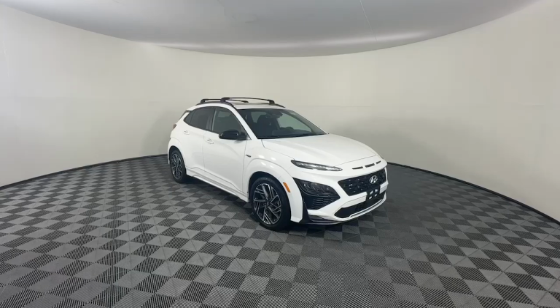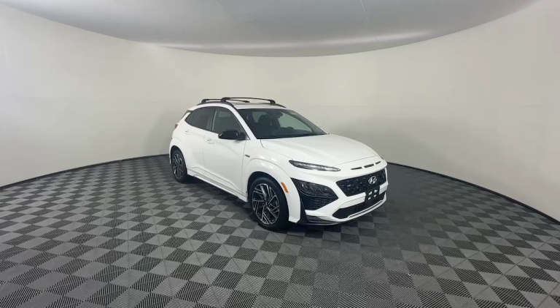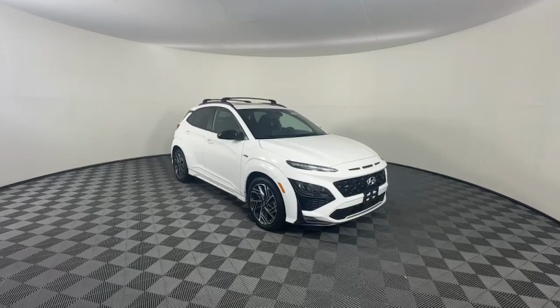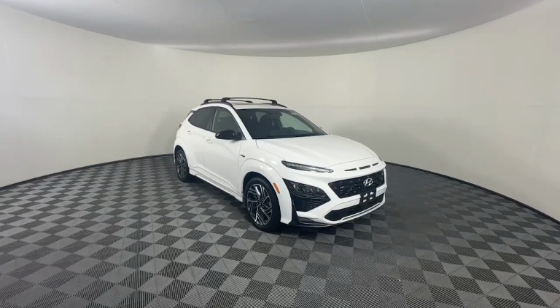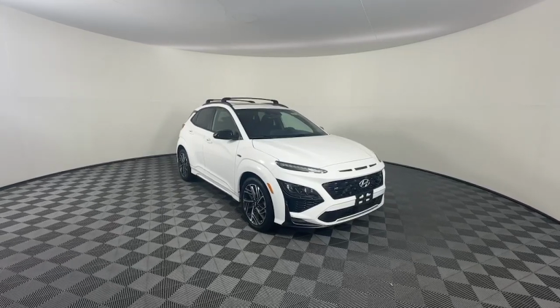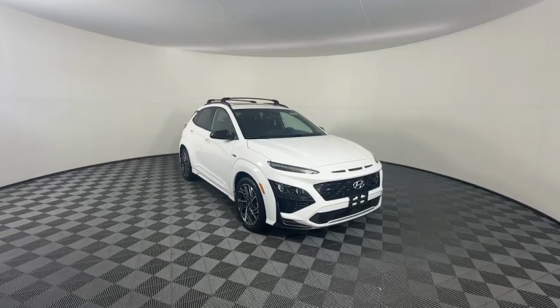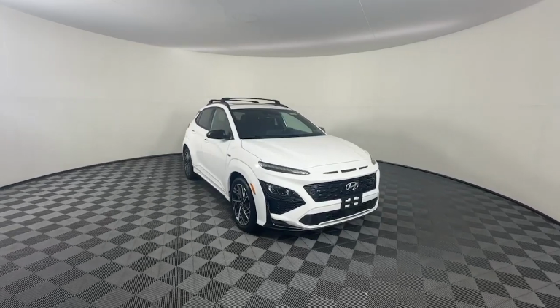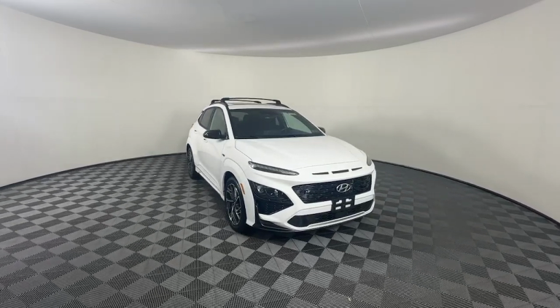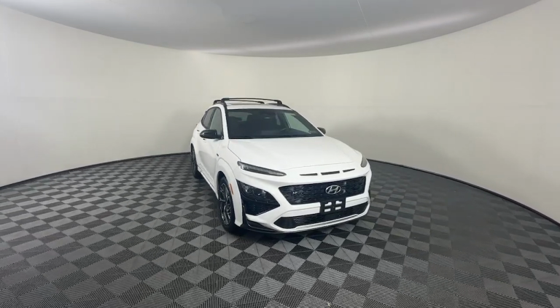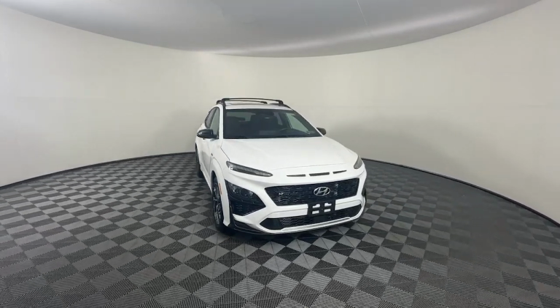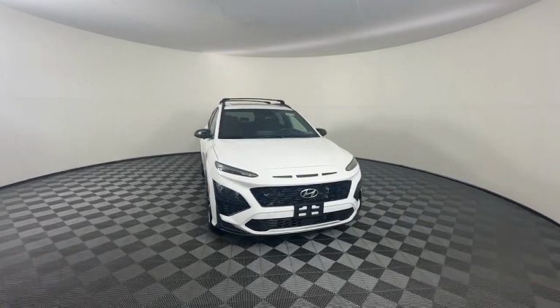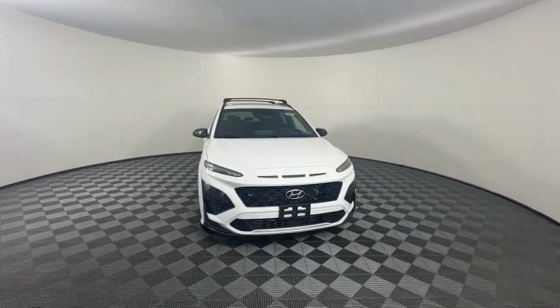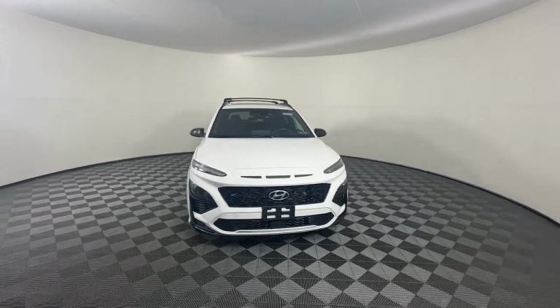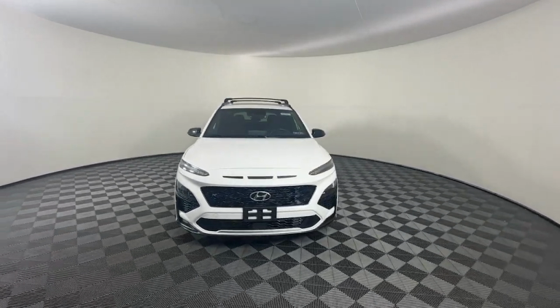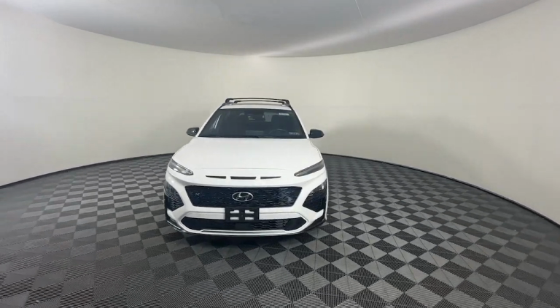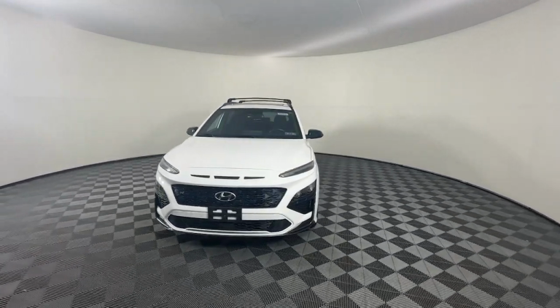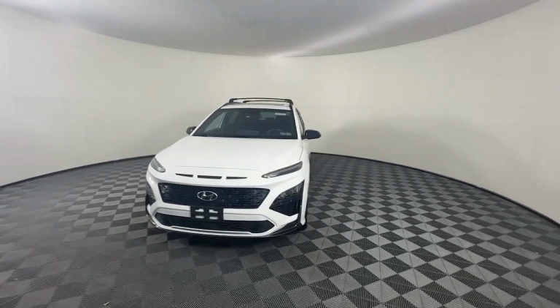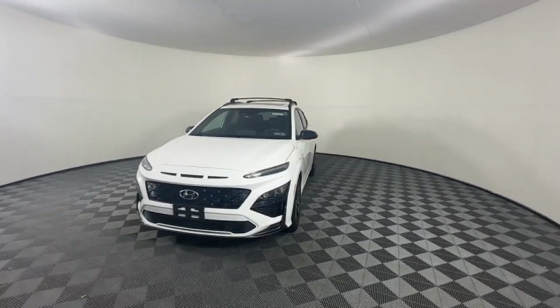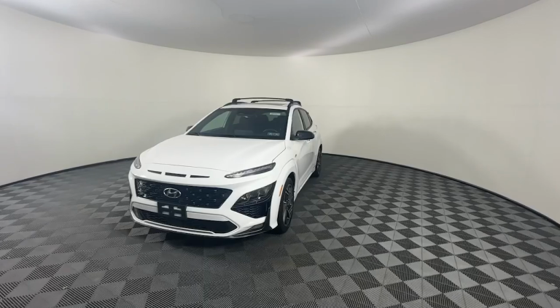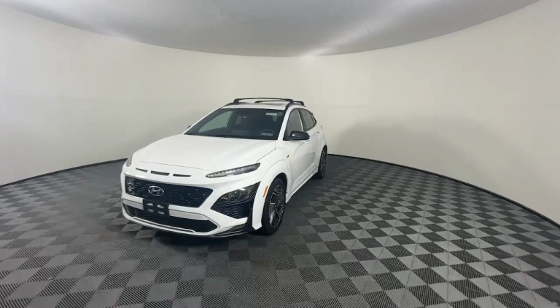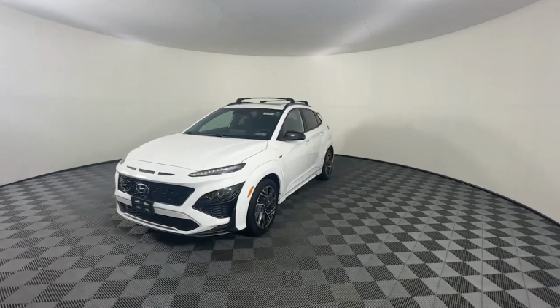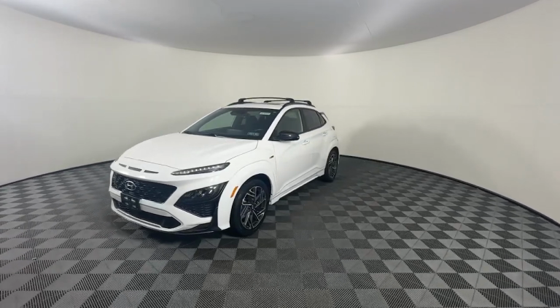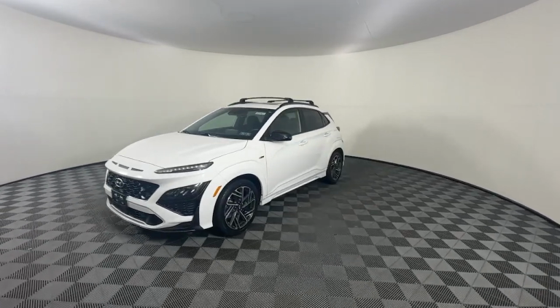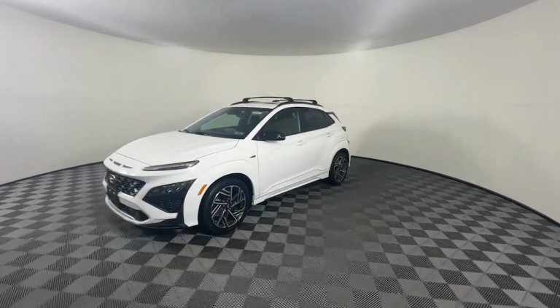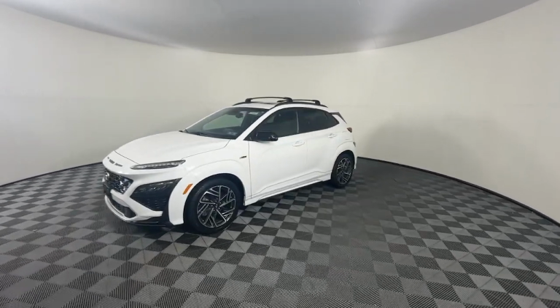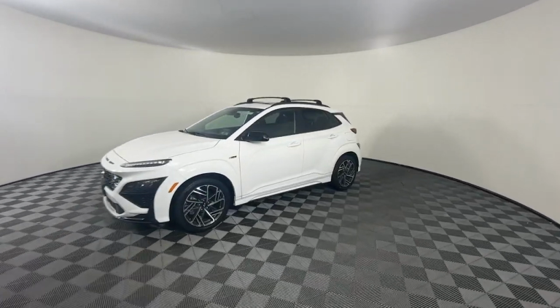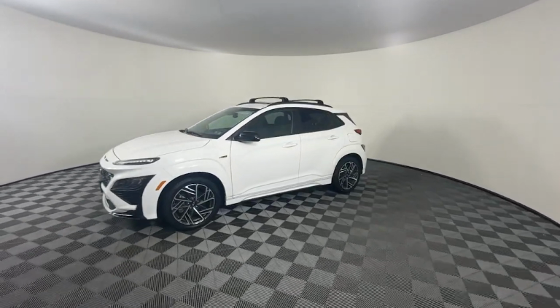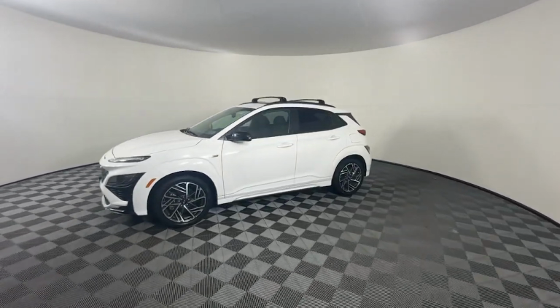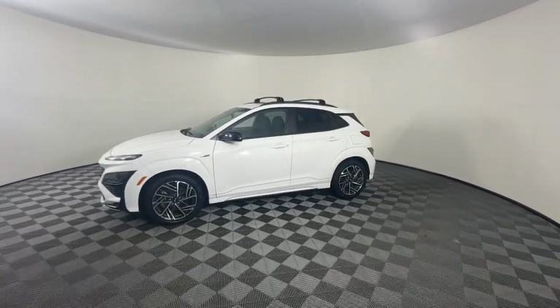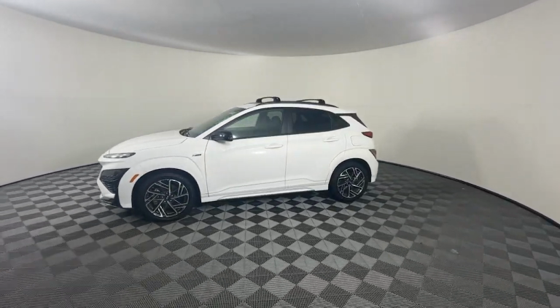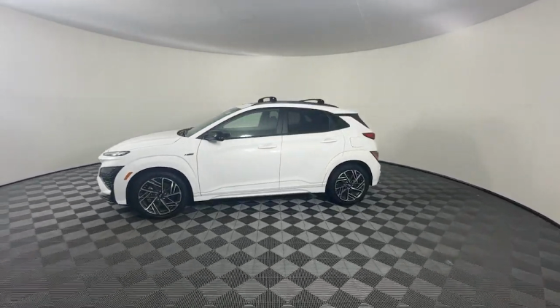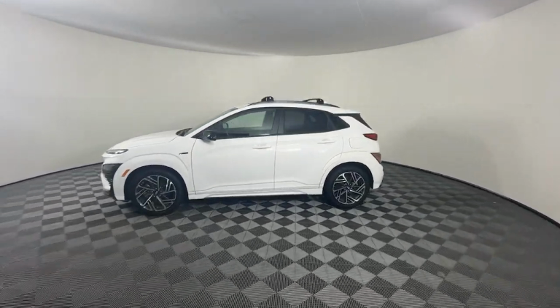You just found the 2022 Hyundai Kona. With less than 50,000 miles on the odometer, this vehicle provides excellent value.